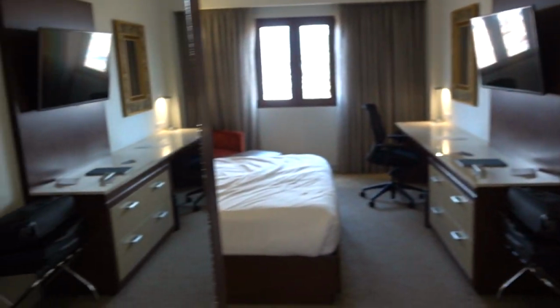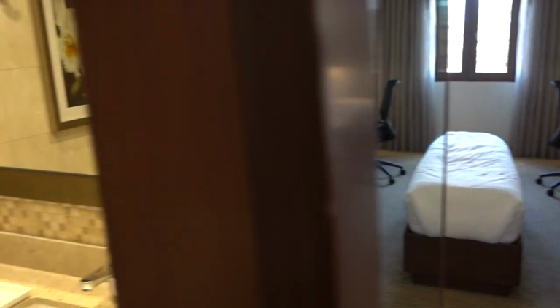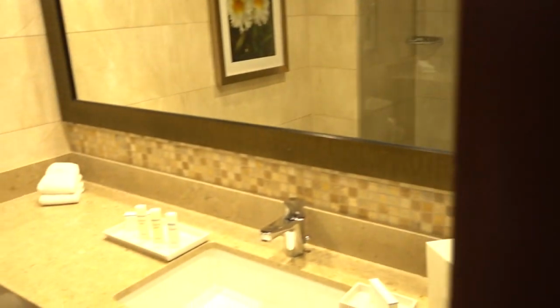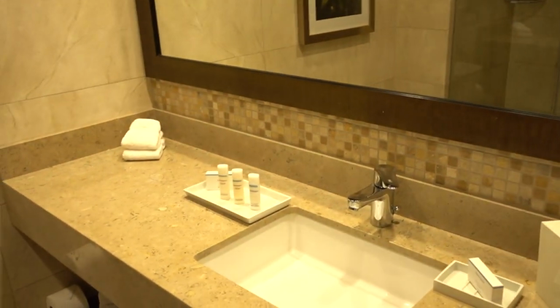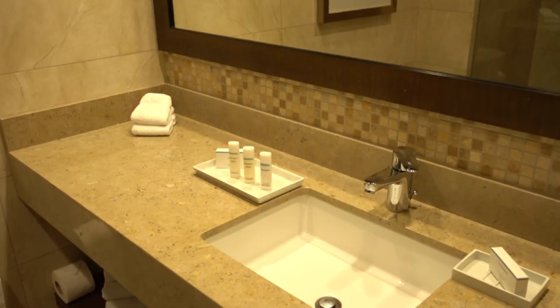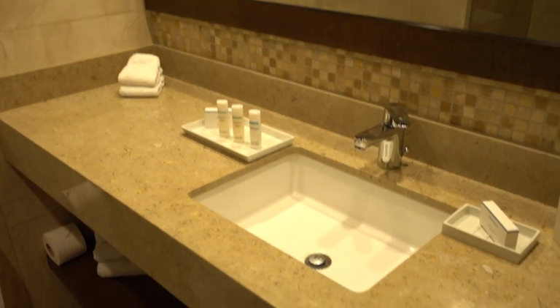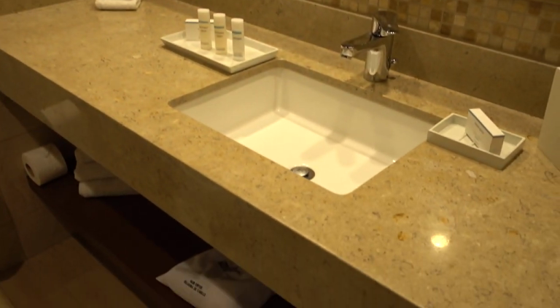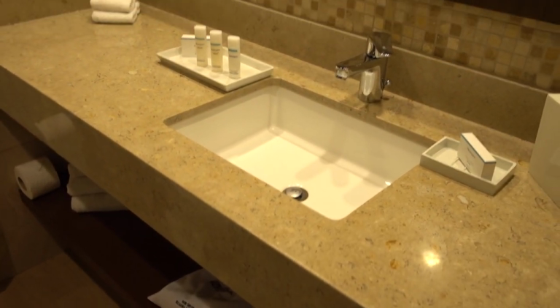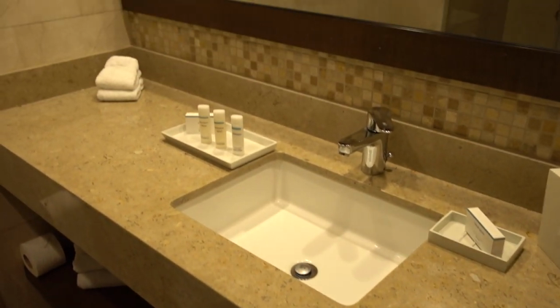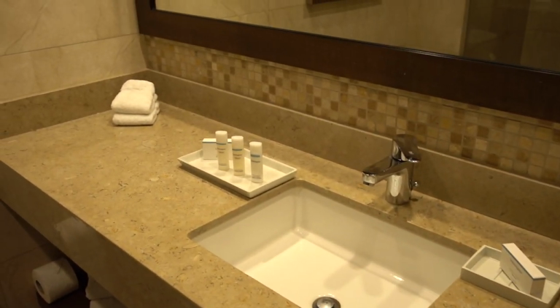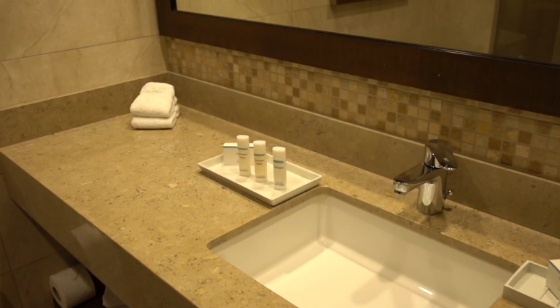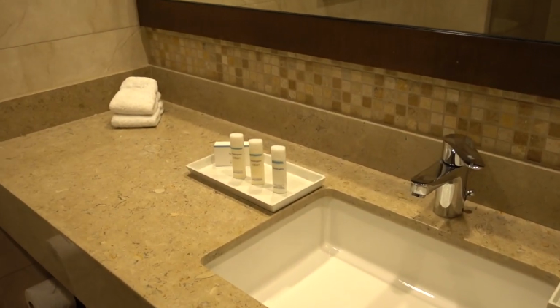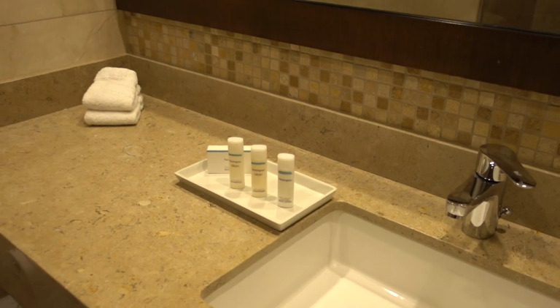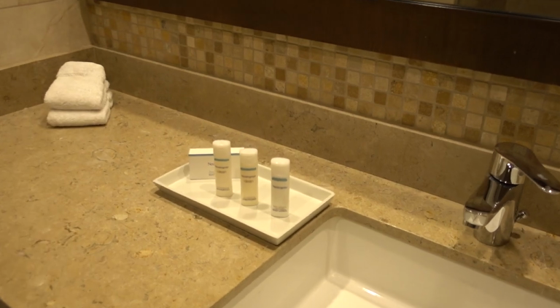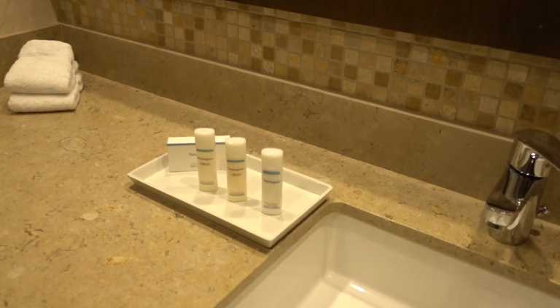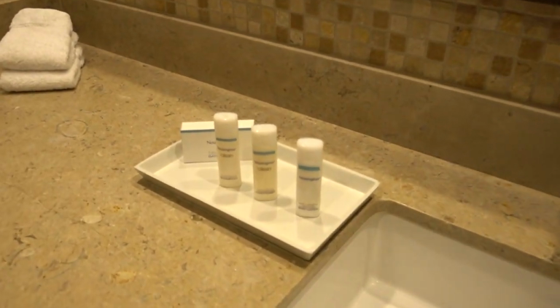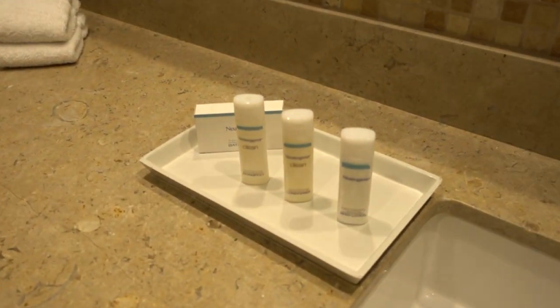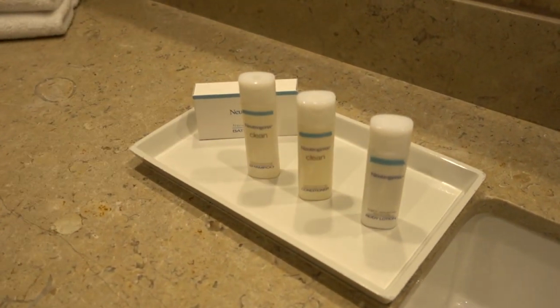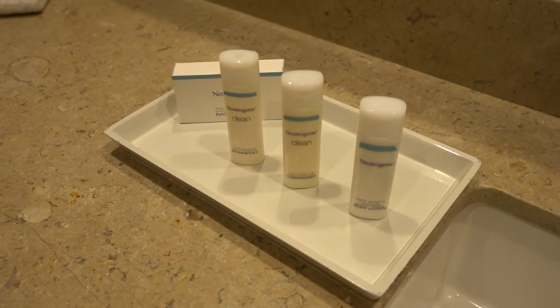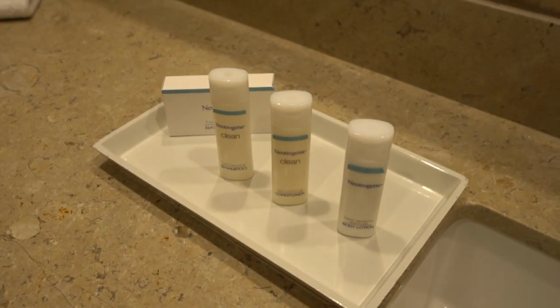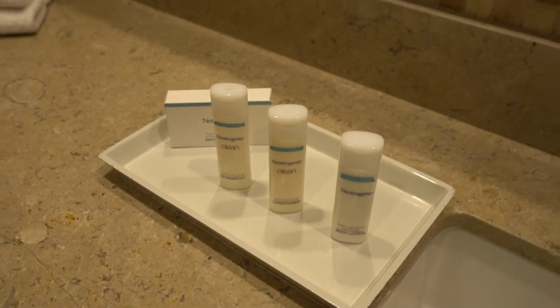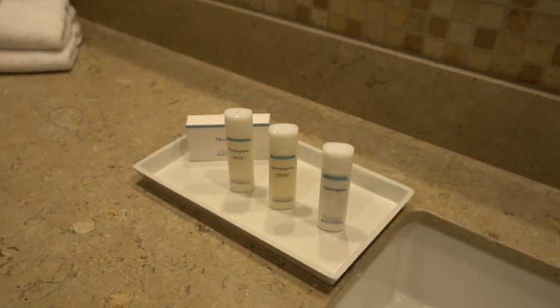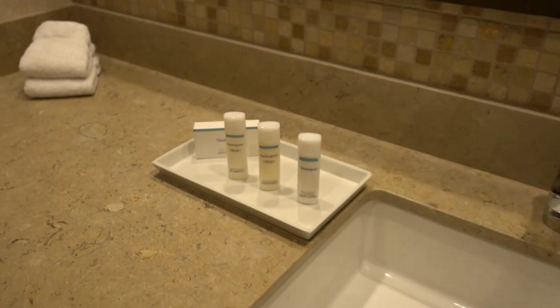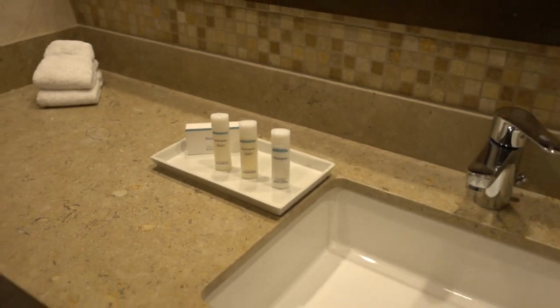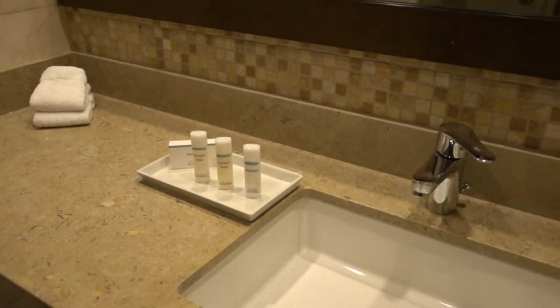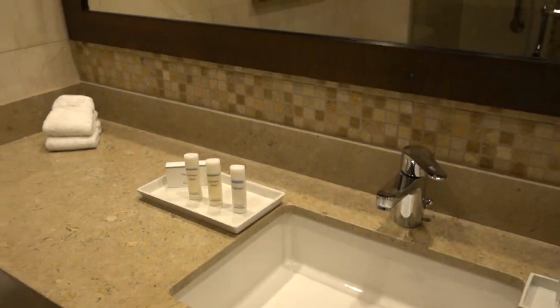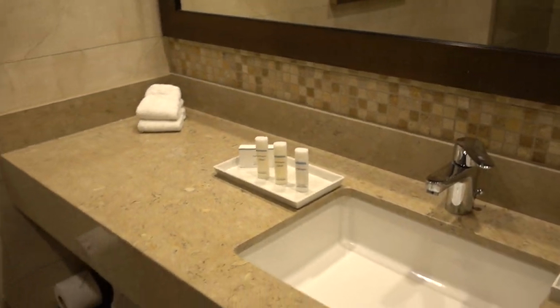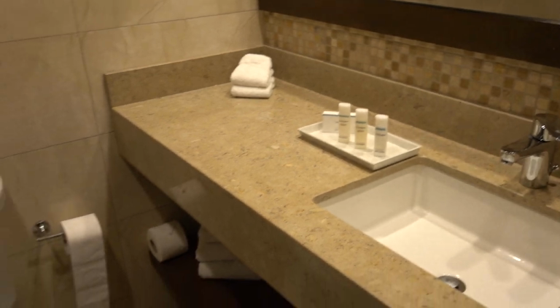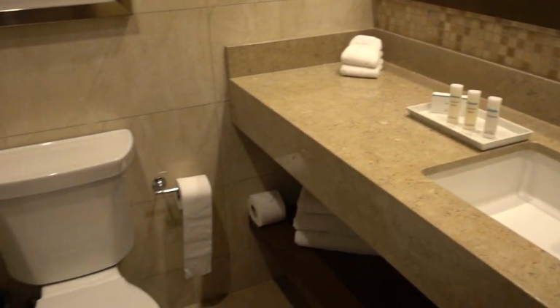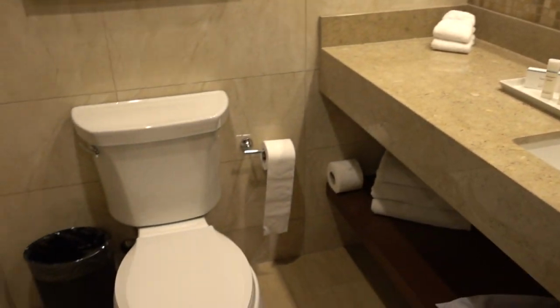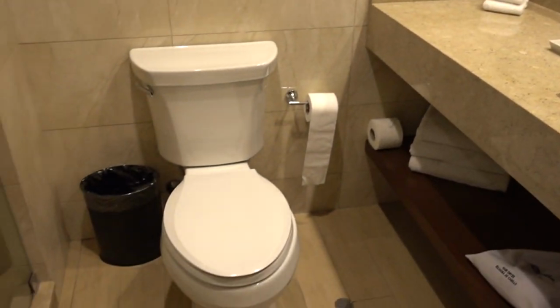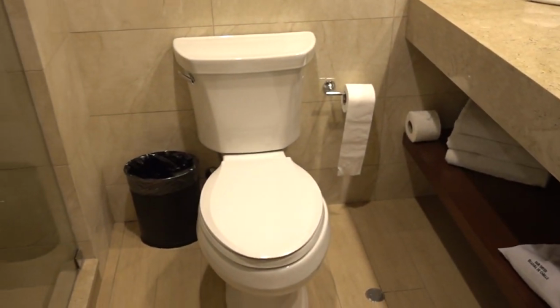Let's start with the bathroom. They have the Neutrogena line of bathroom amenities, which is the brand standard for the Garden Inn.